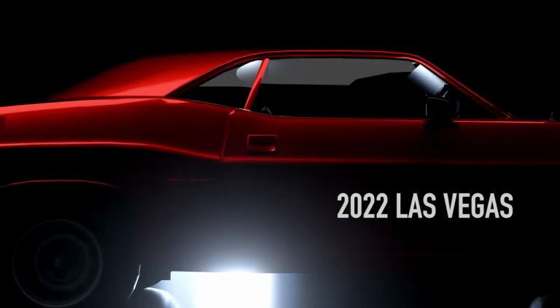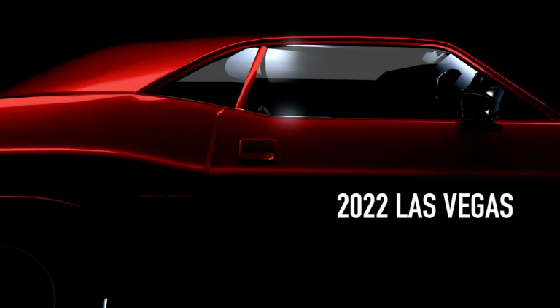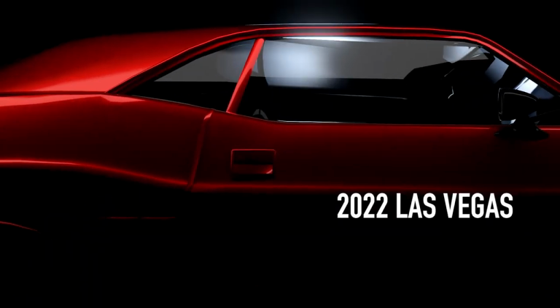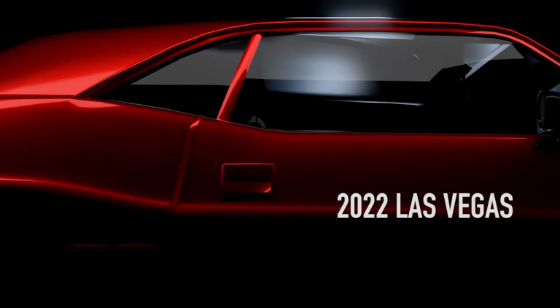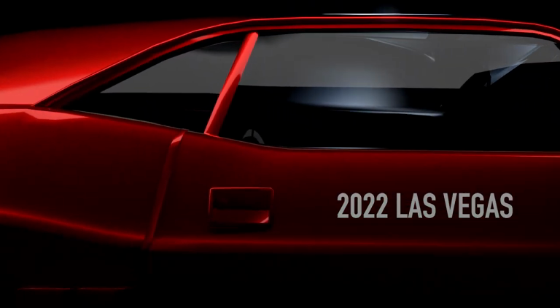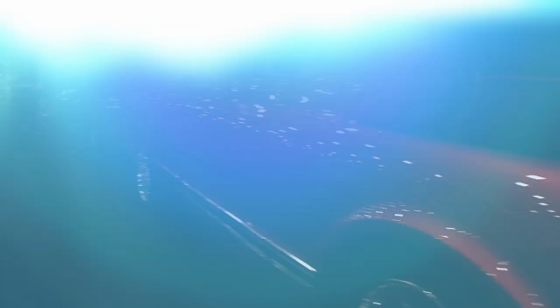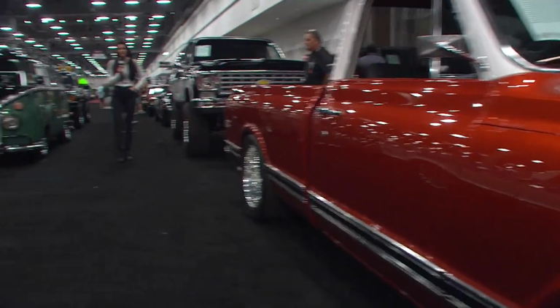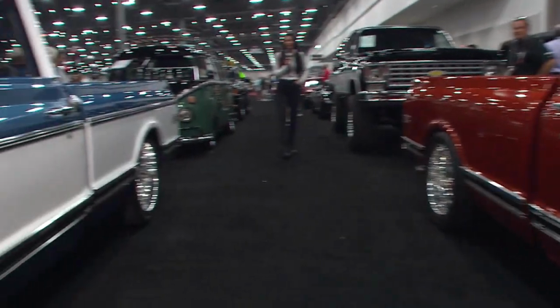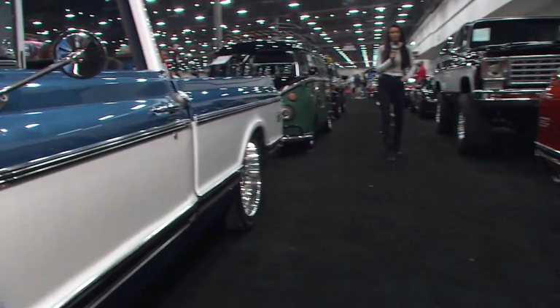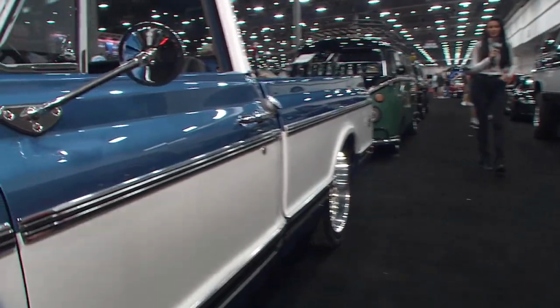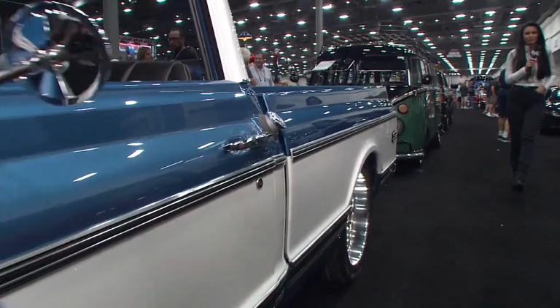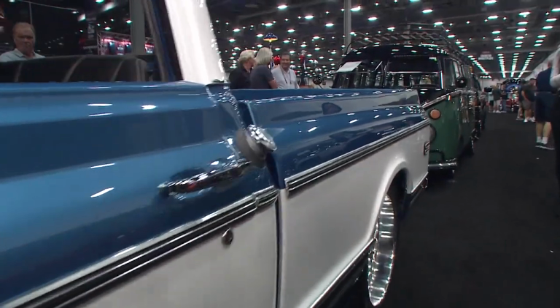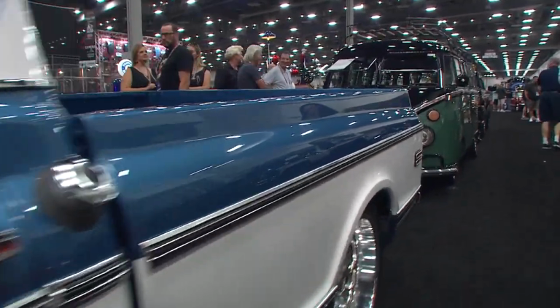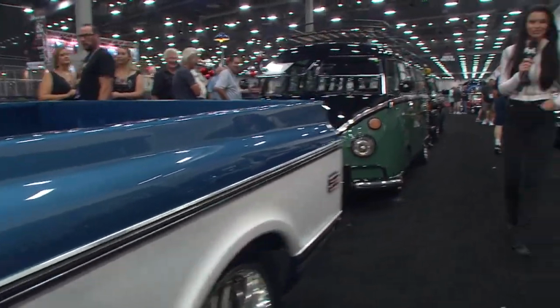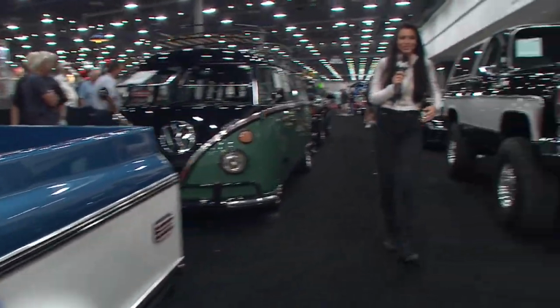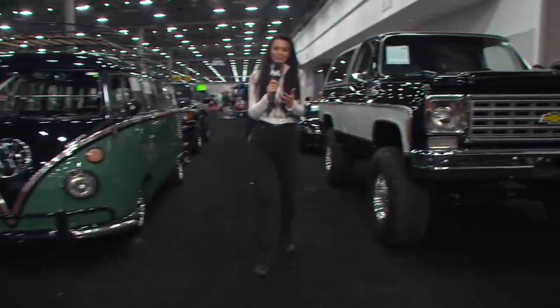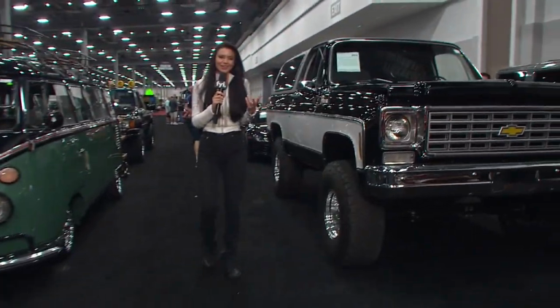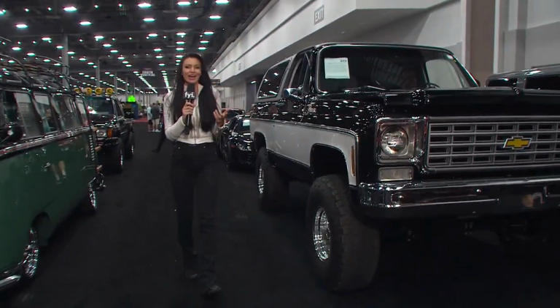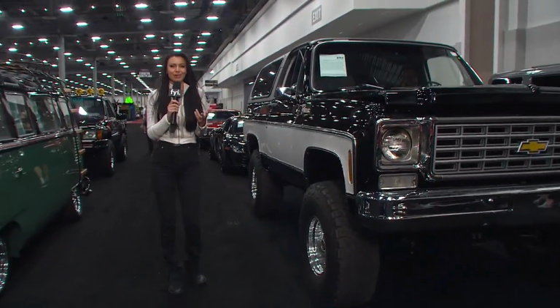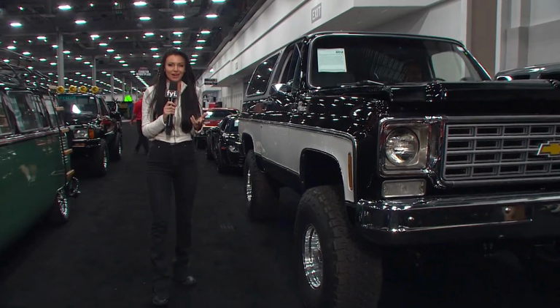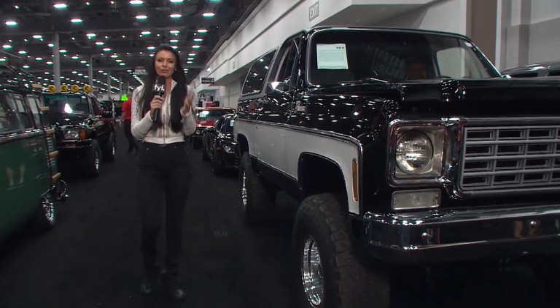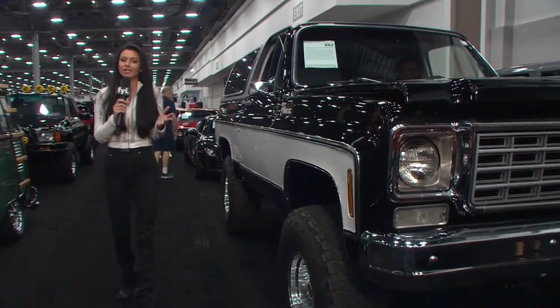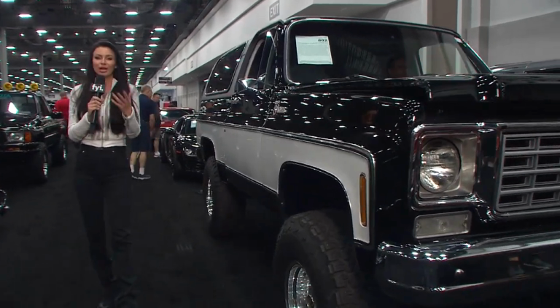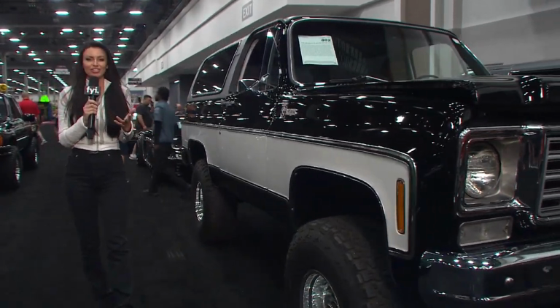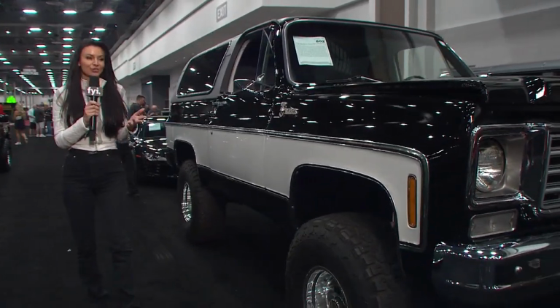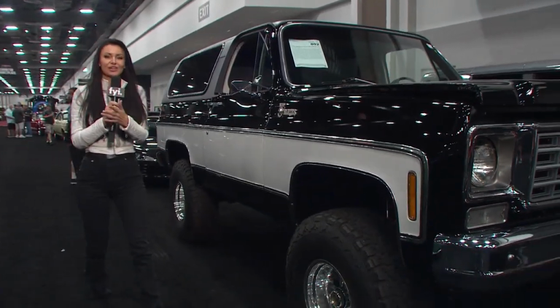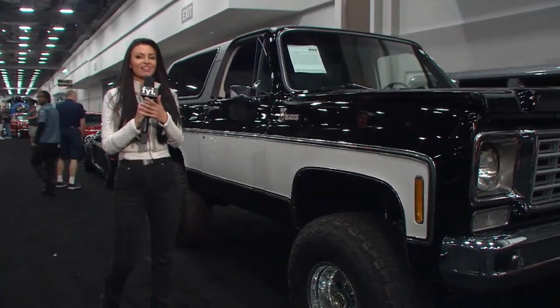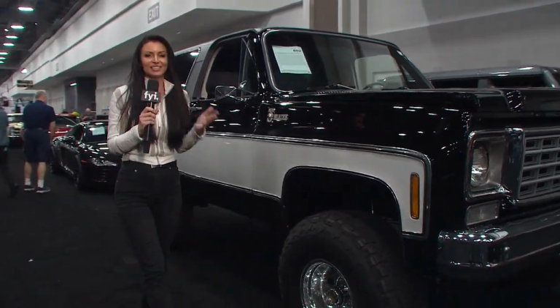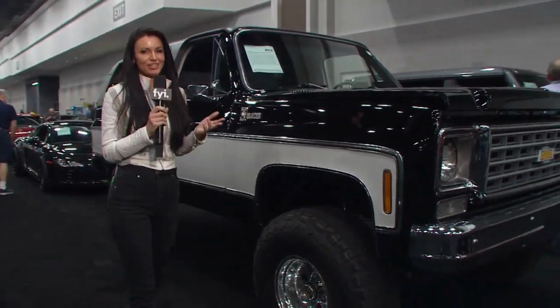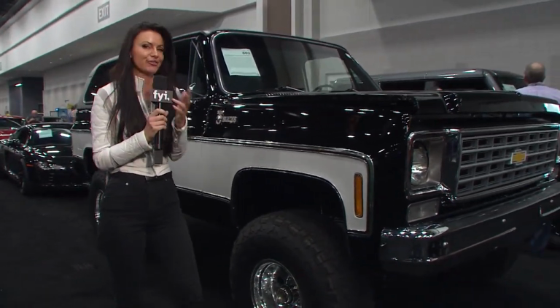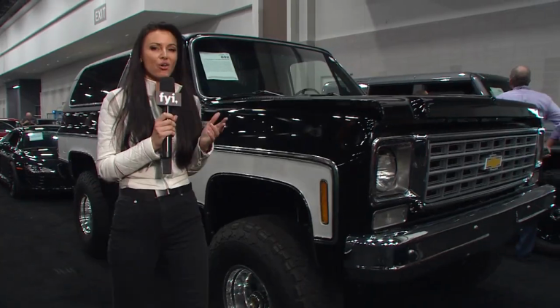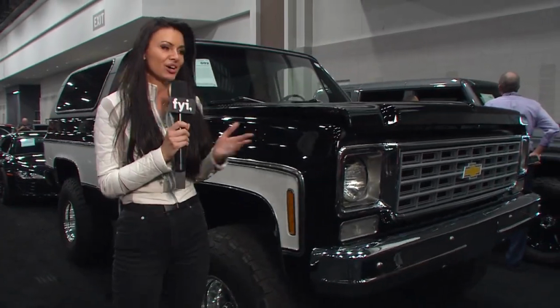Hey Rick, I'm hanging out in the pre-staging lane, surrounded by all these beautiful trucks. I am in heaven right now. It's a great thing — when you come to Bear Jackson, you can see an eclectic range of all these cars.